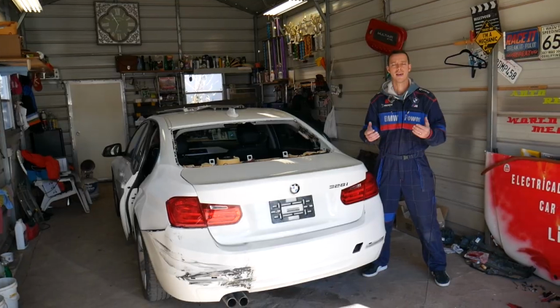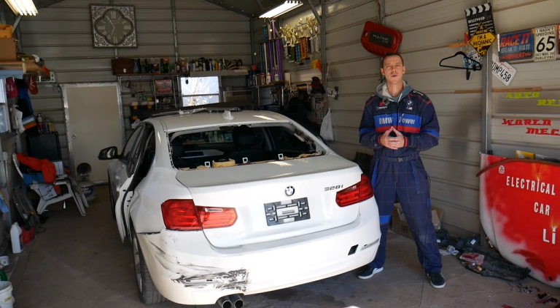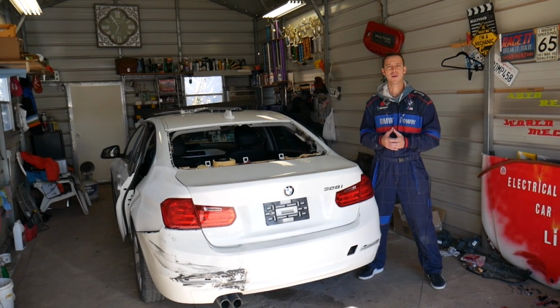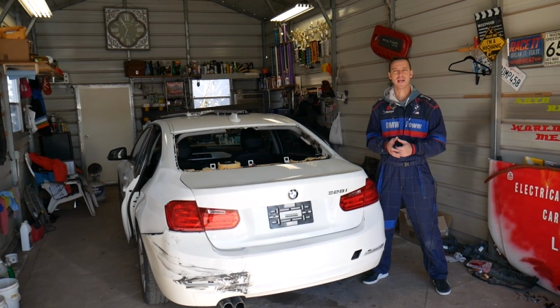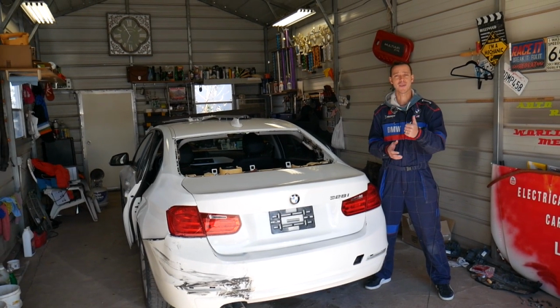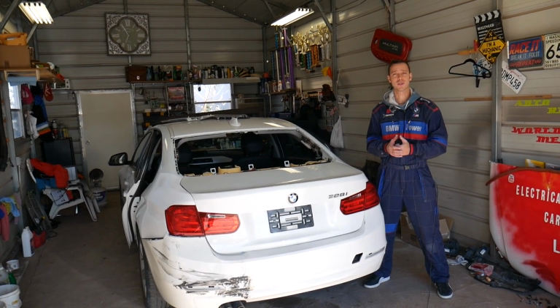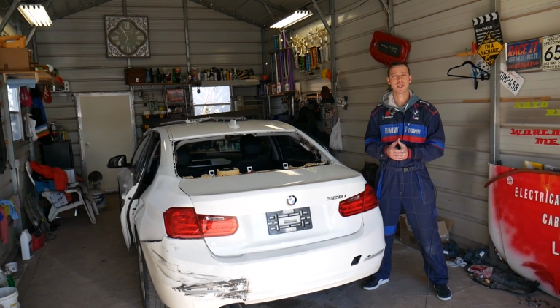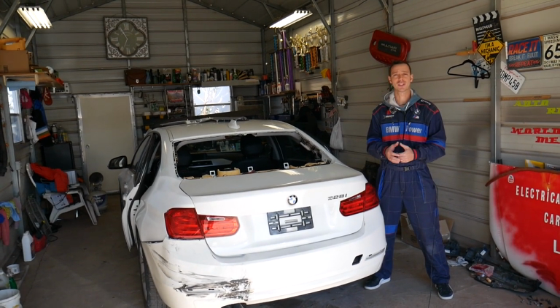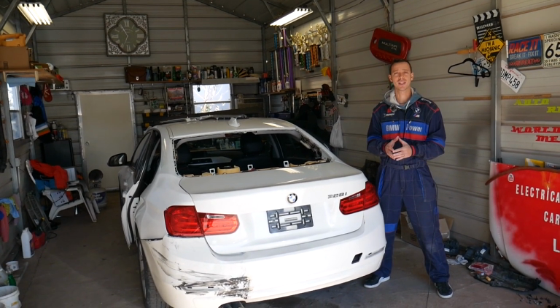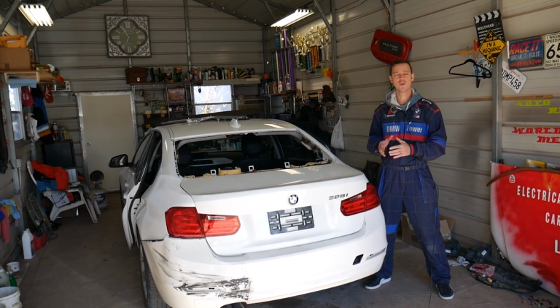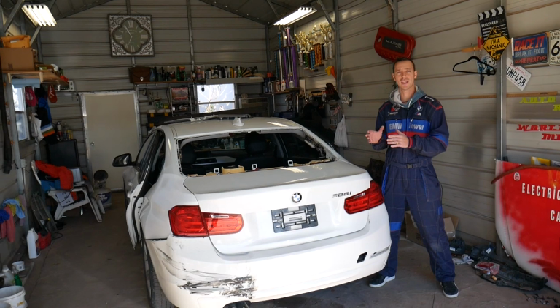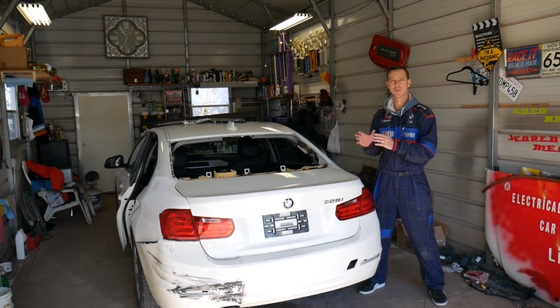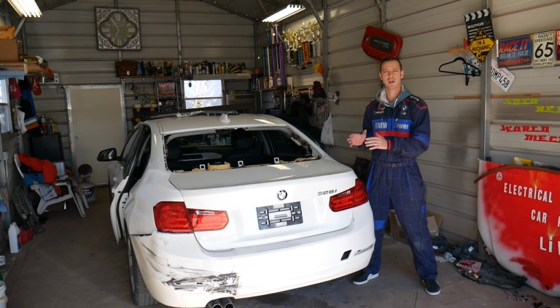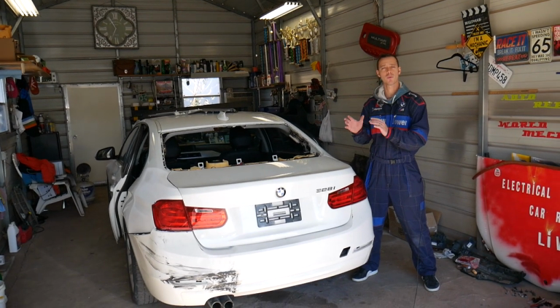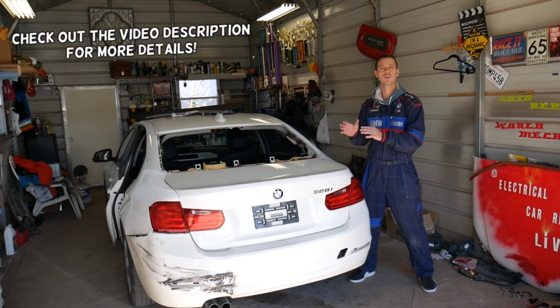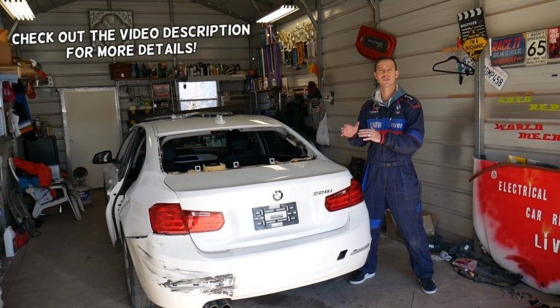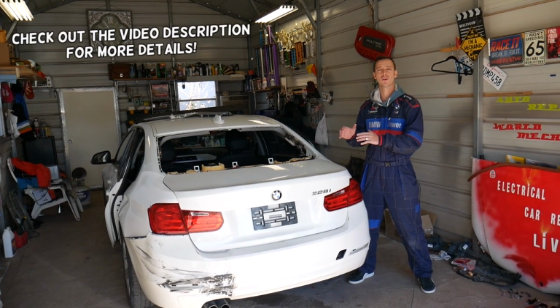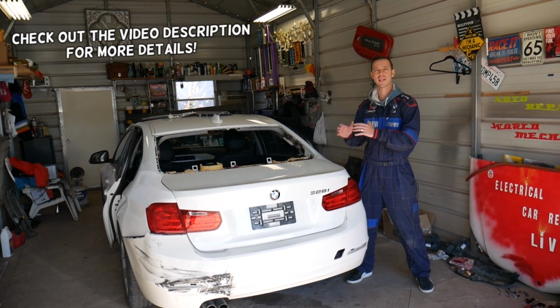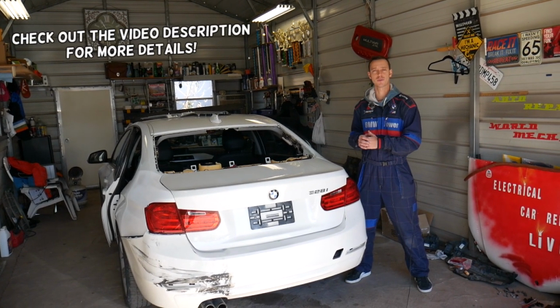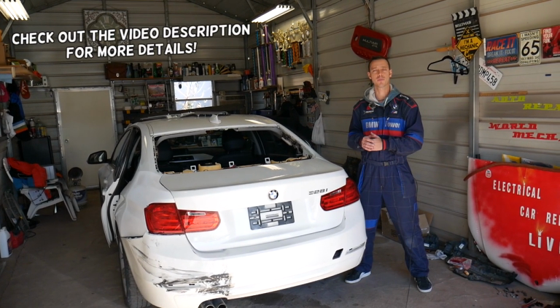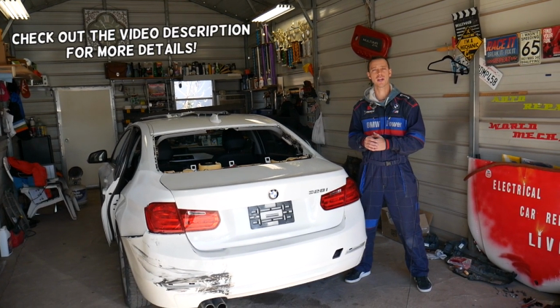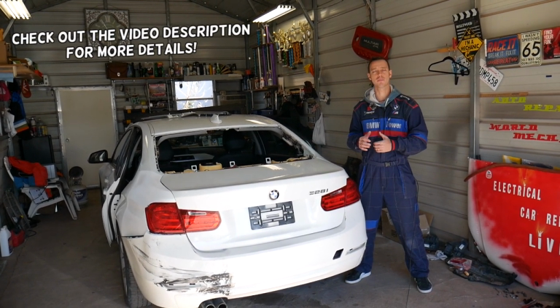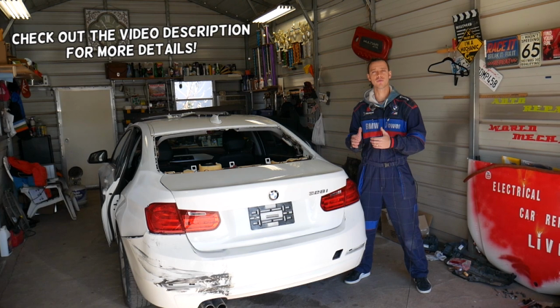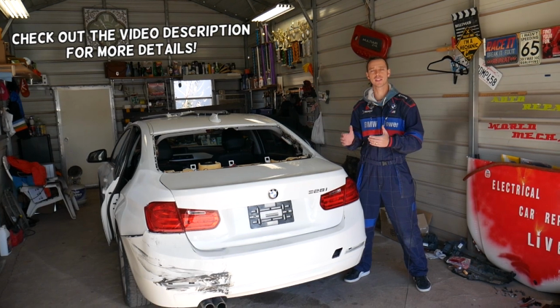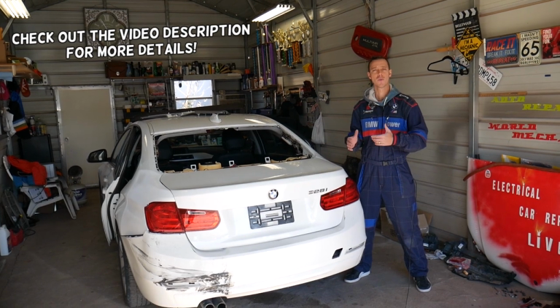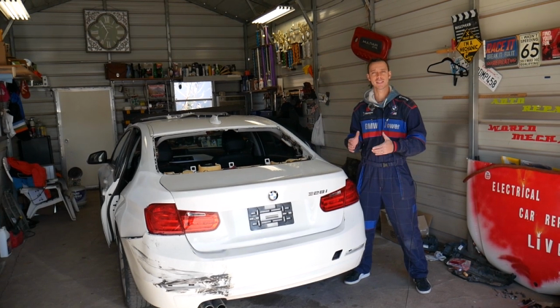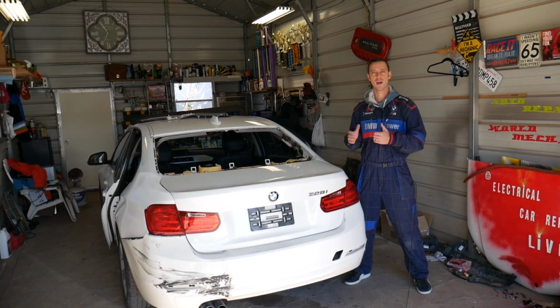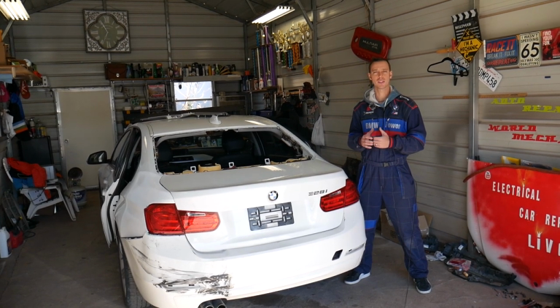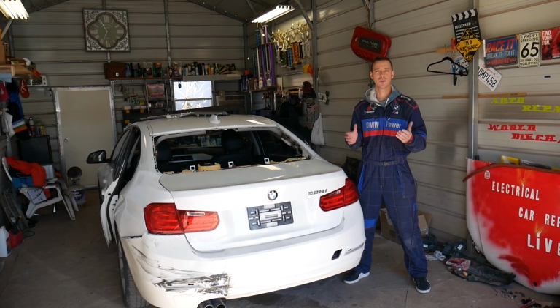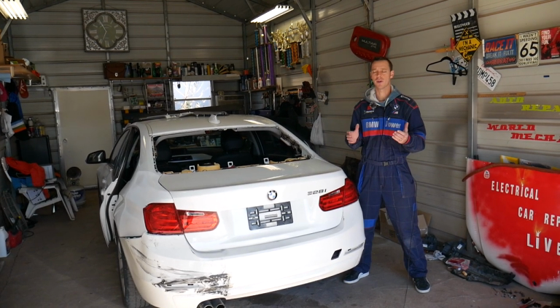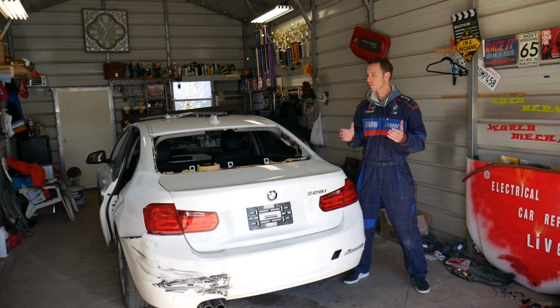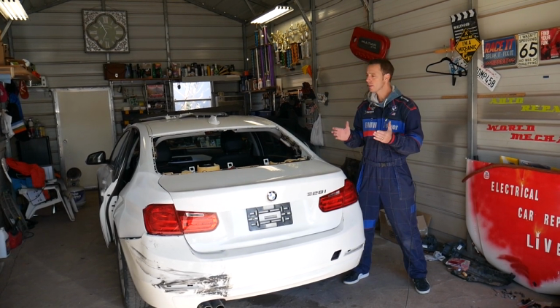Hey guys, welcome back to Auto Repair Guys. Thank you for watching and subscribing to the channel. In today's video we'll be working on a BMW, but what we'll cover applies to almost any car. We will explain what a radio suppression filter is, what it does, and where you can expect to locate one.